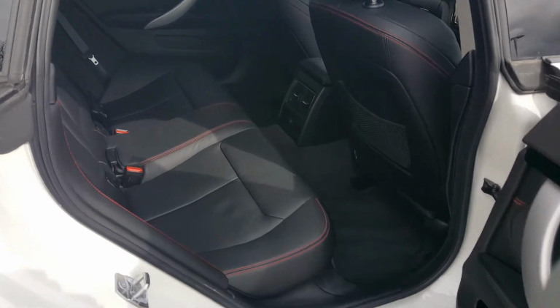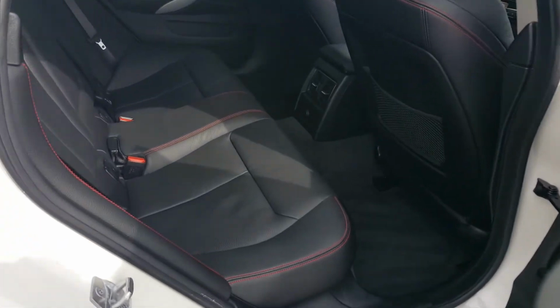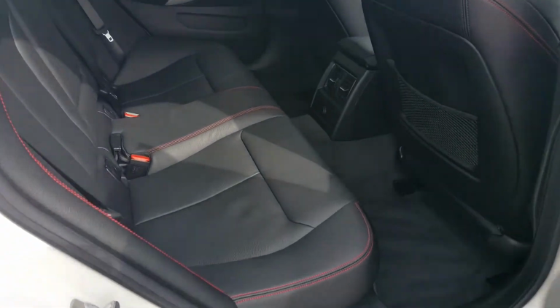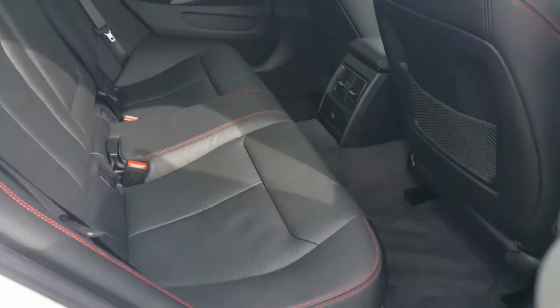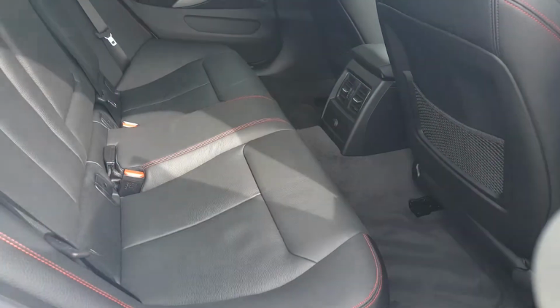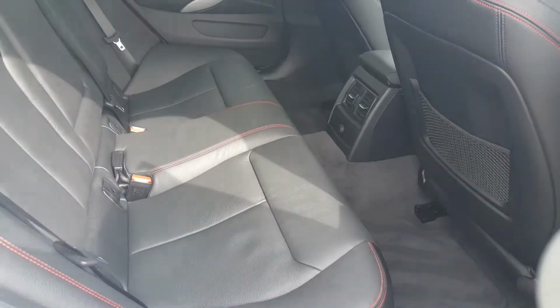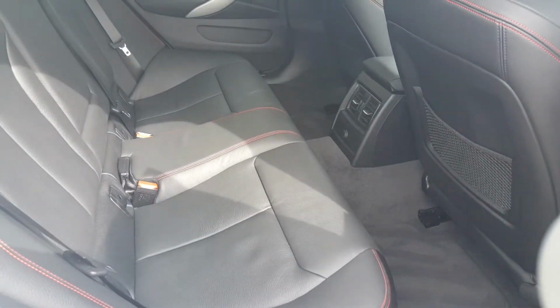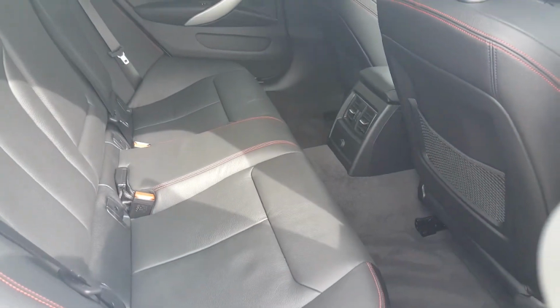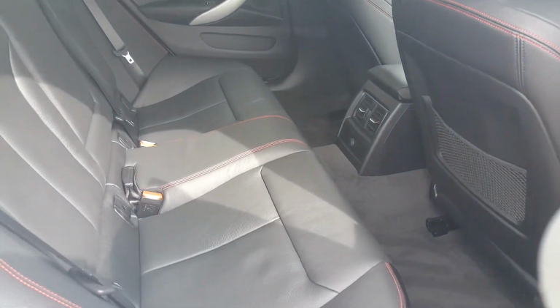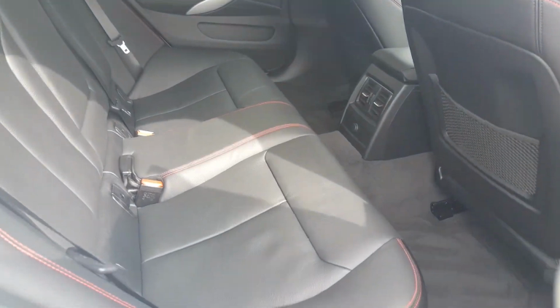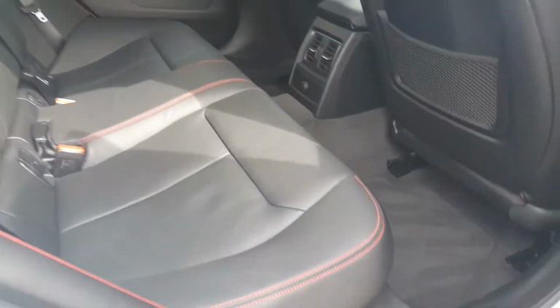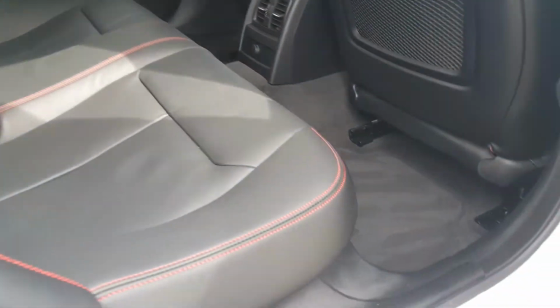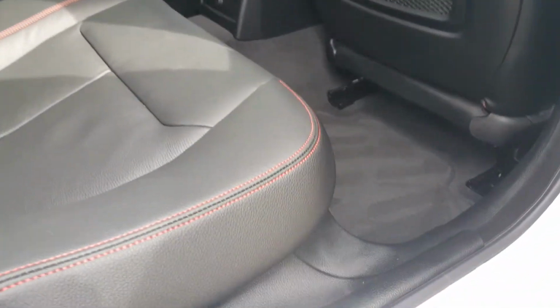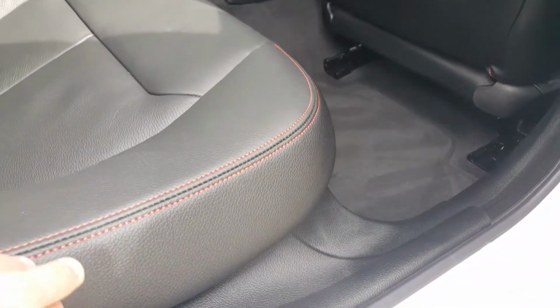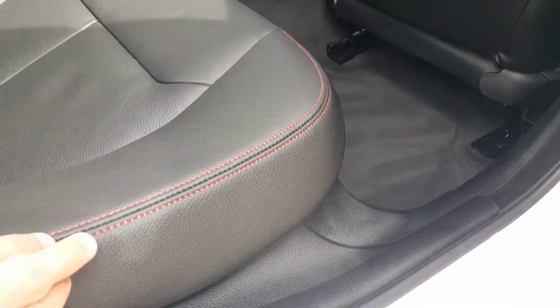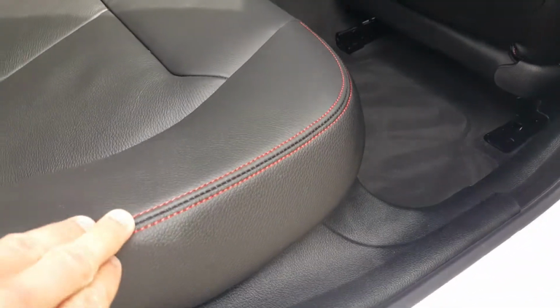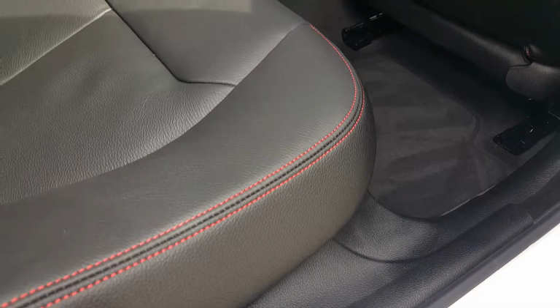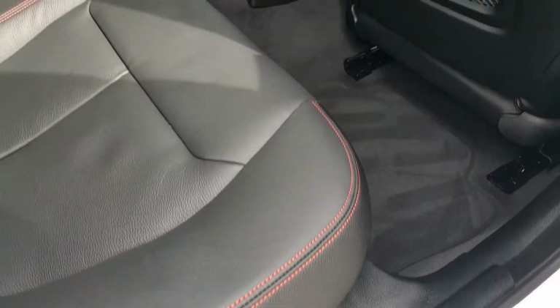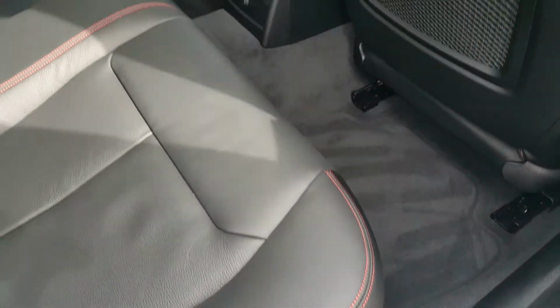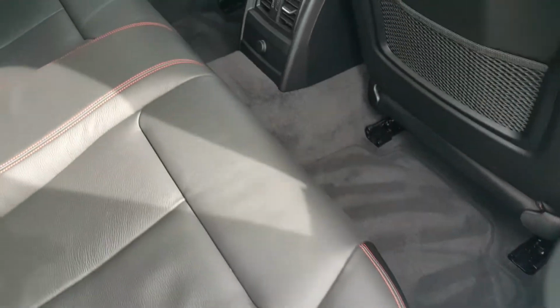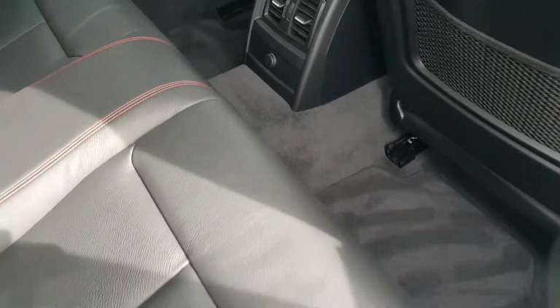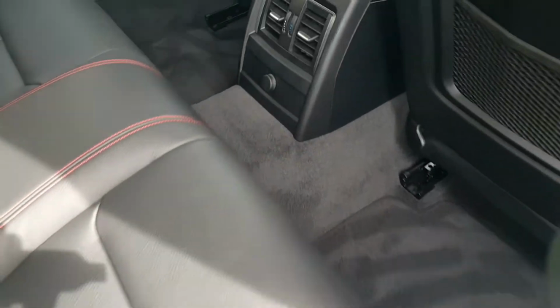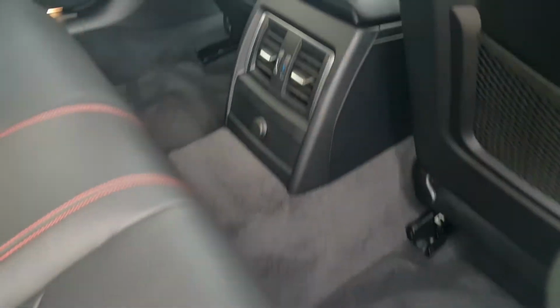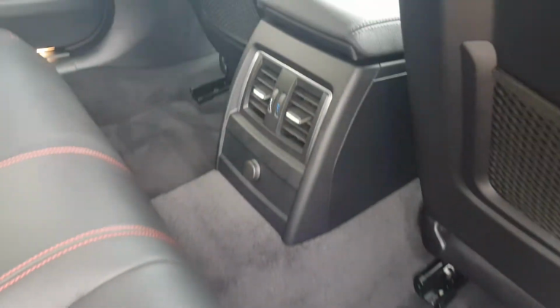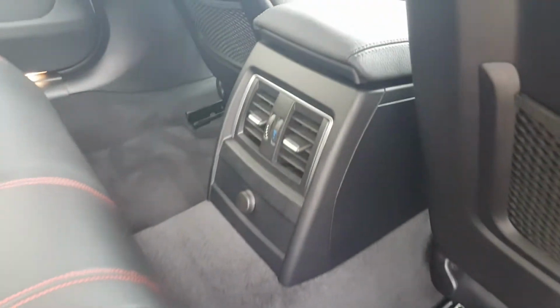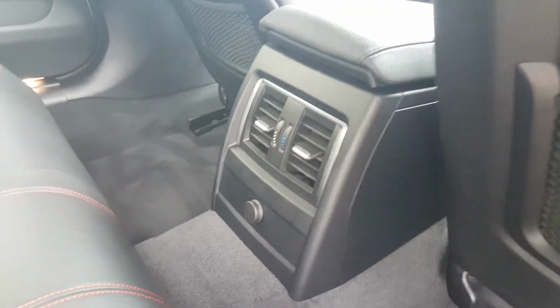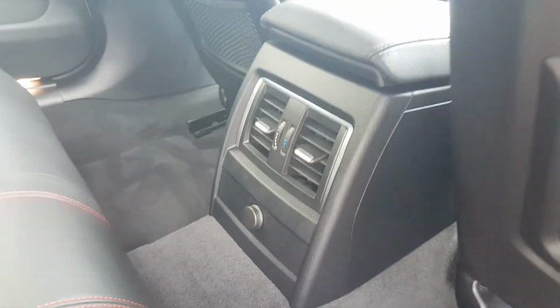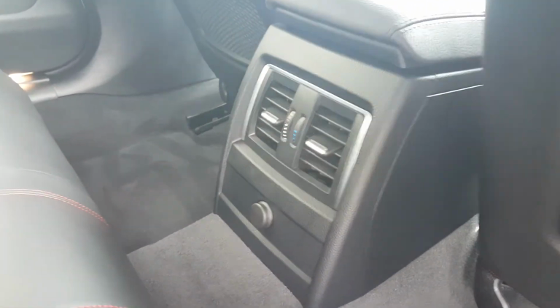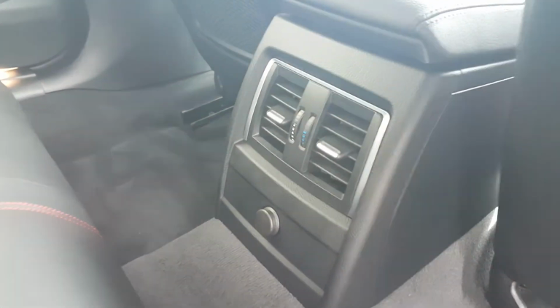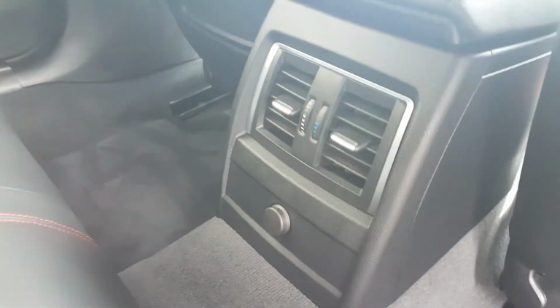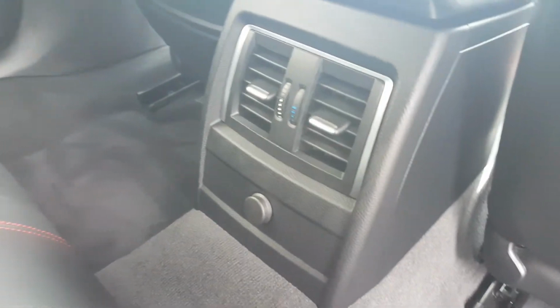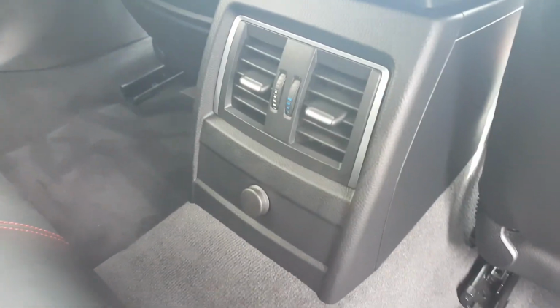The interior of this car is black Dakota leather, which works really well with the red highlight stitching. You've got air conditioning controls in the back, and again a 12 volt power socket.